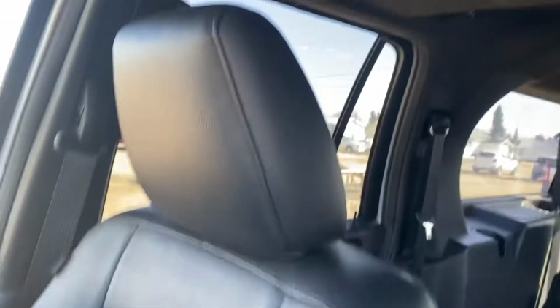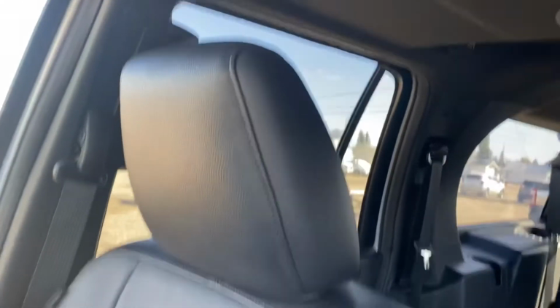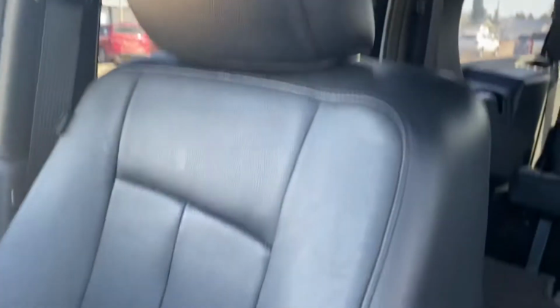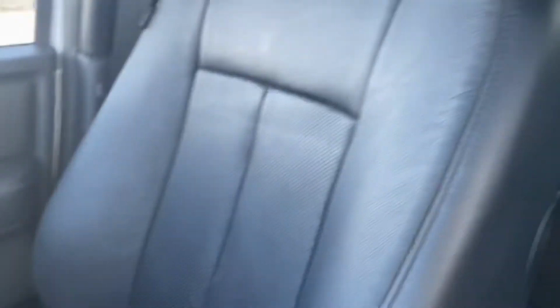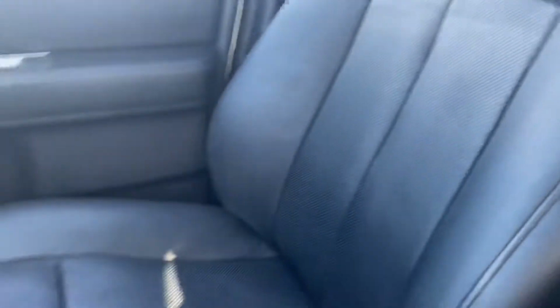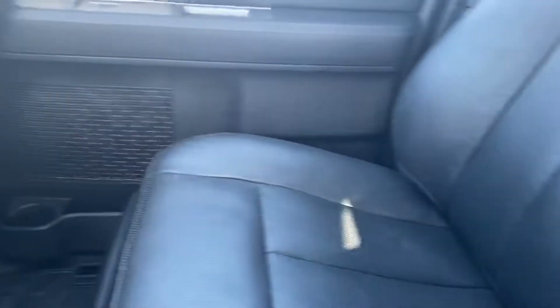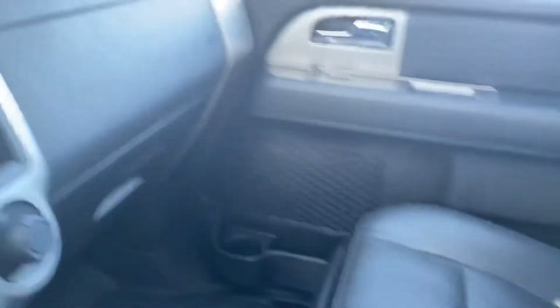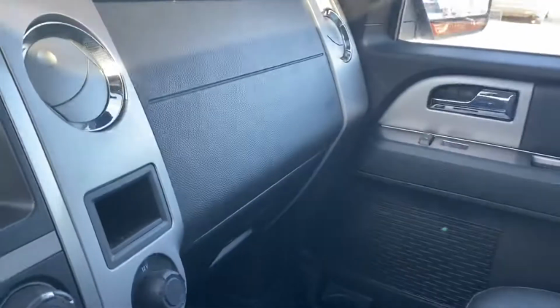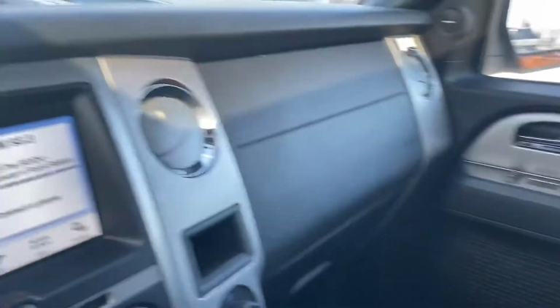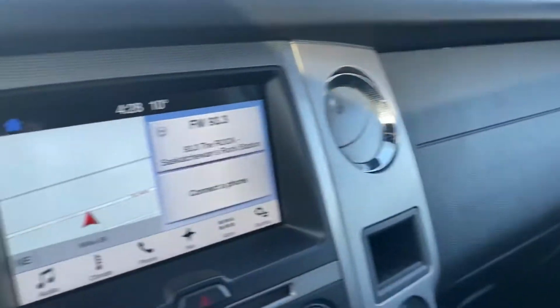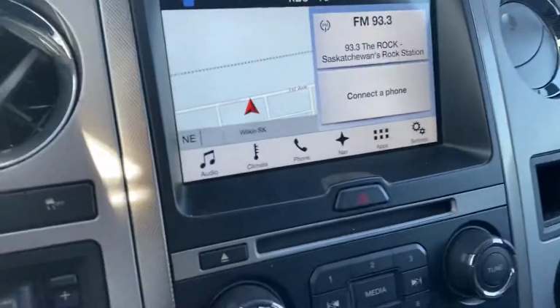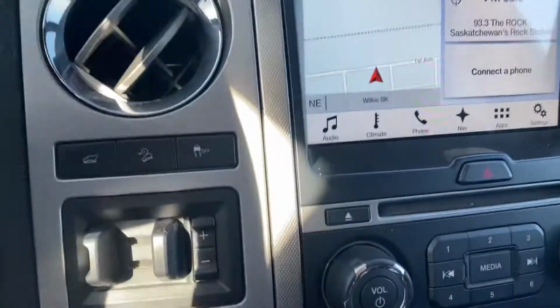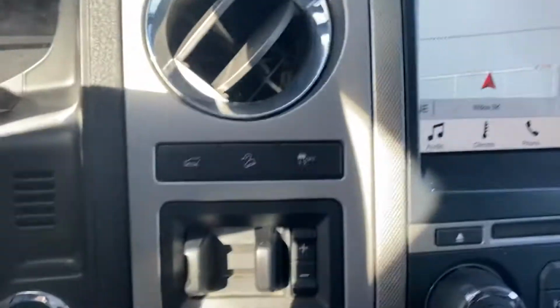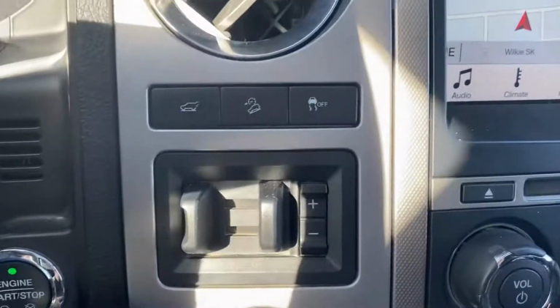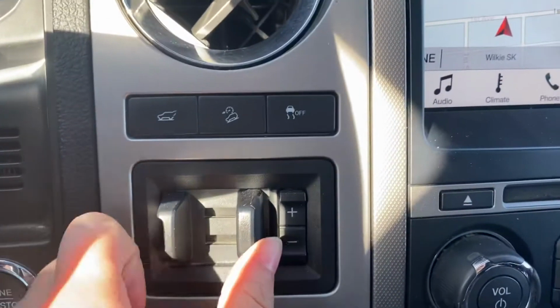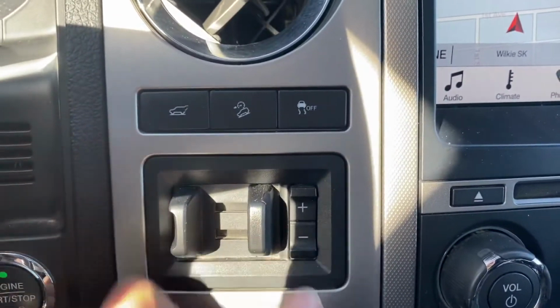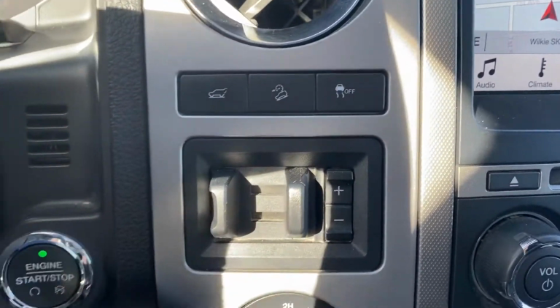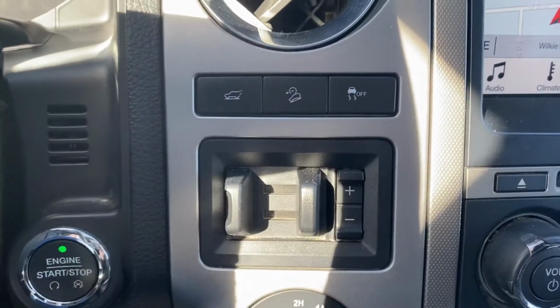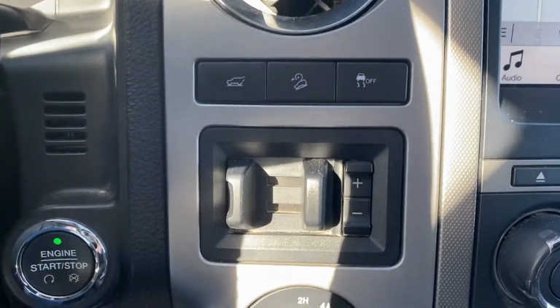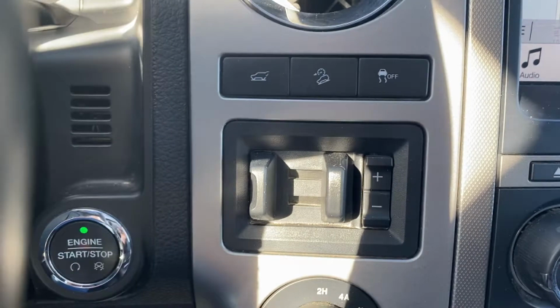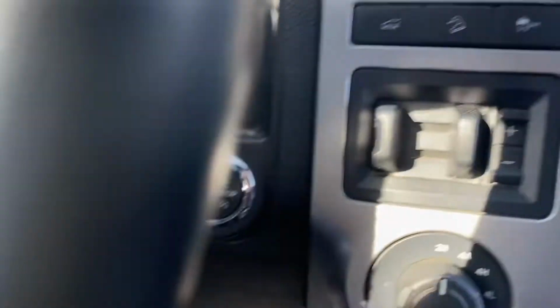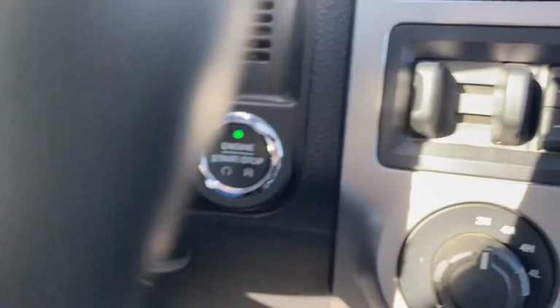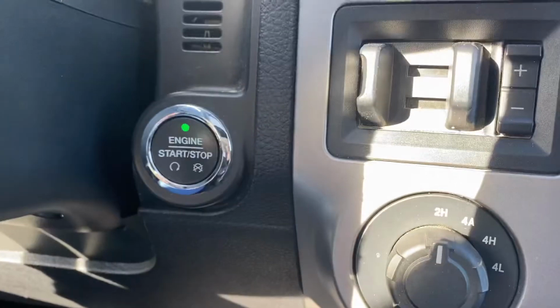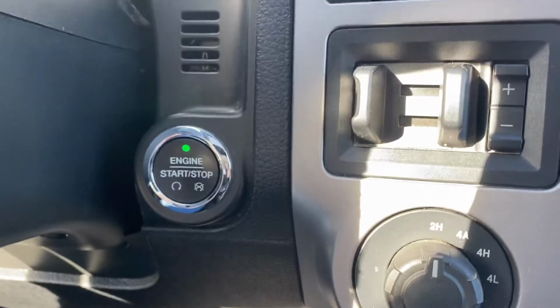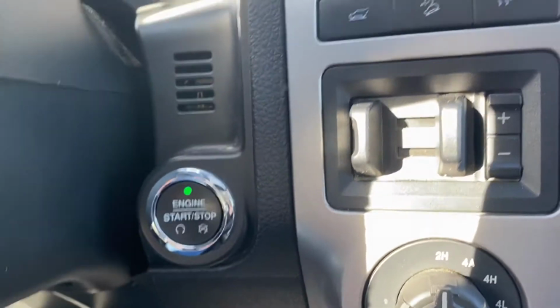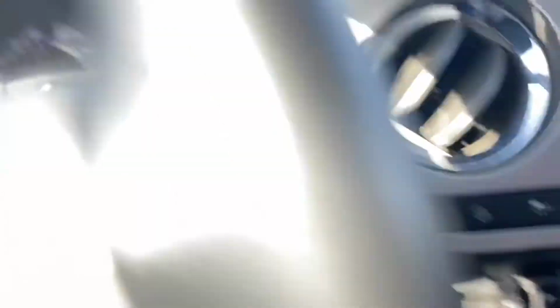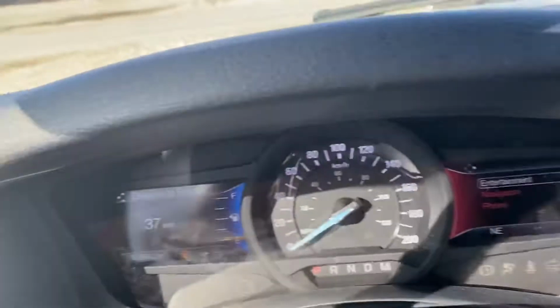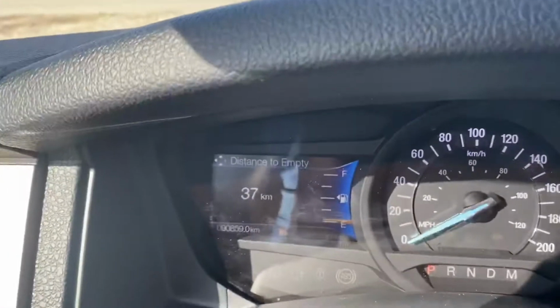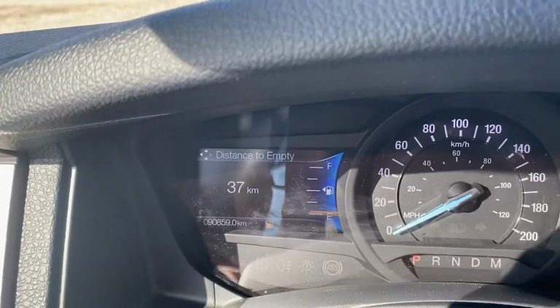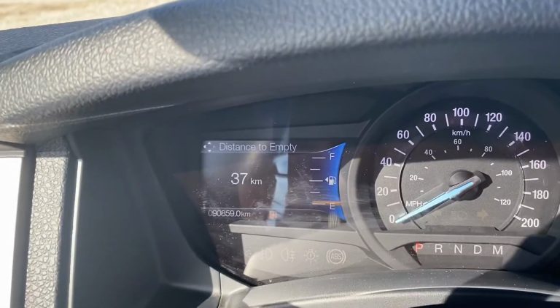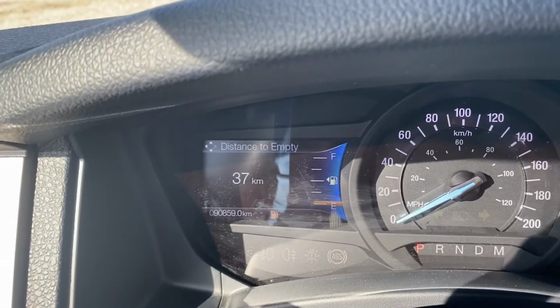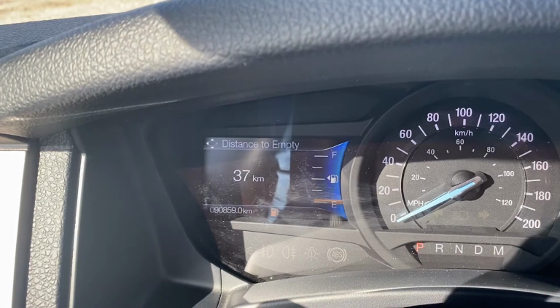The passenger seat is very clean and very well kept. This one does give you the trailer brake controller if you were gonna be pulling anything. Push button start. And we are just under 91,000 kilometers.